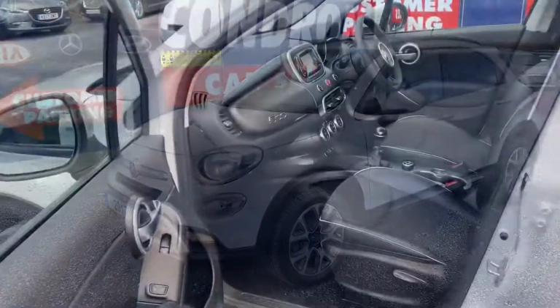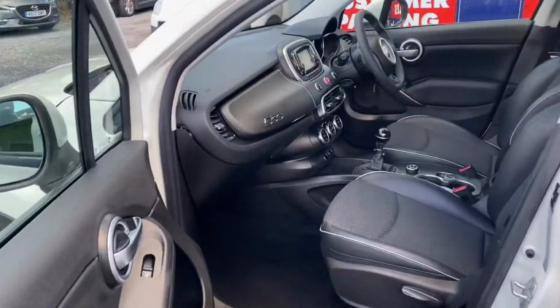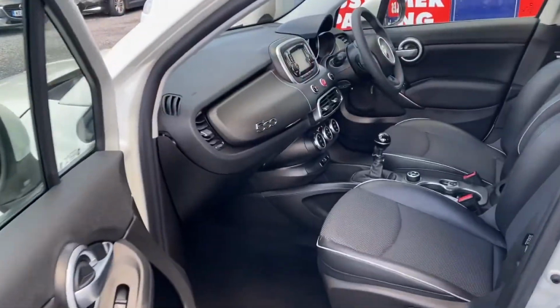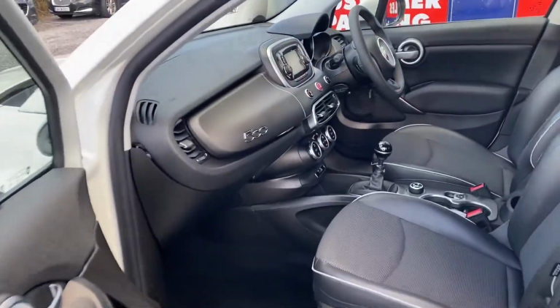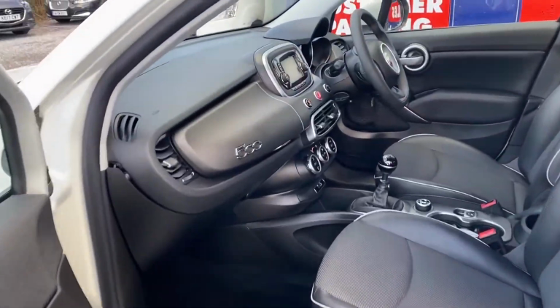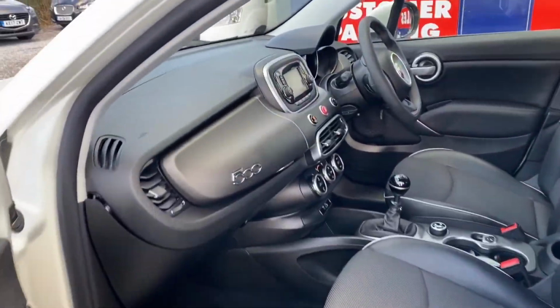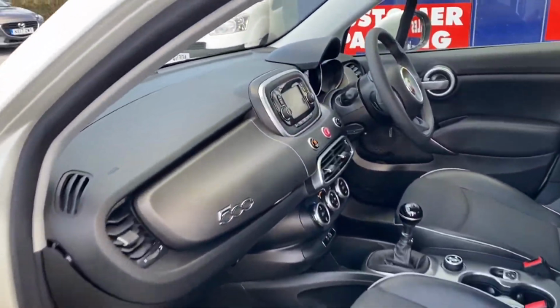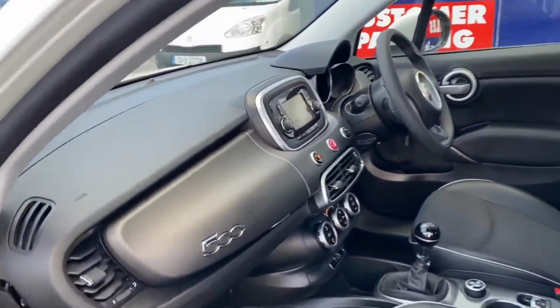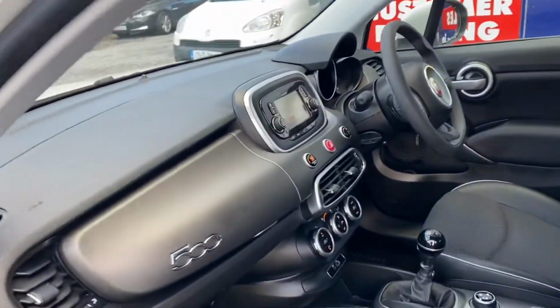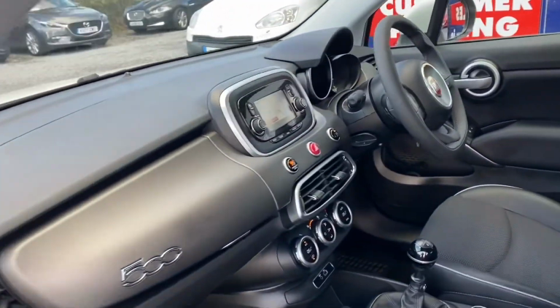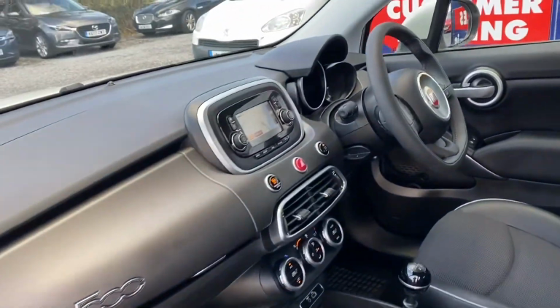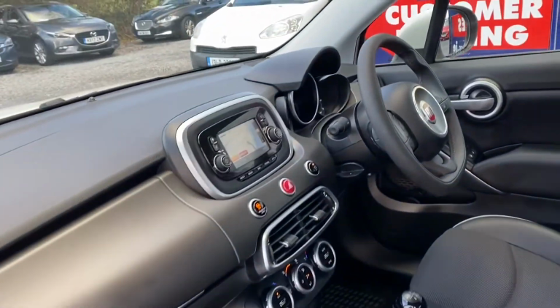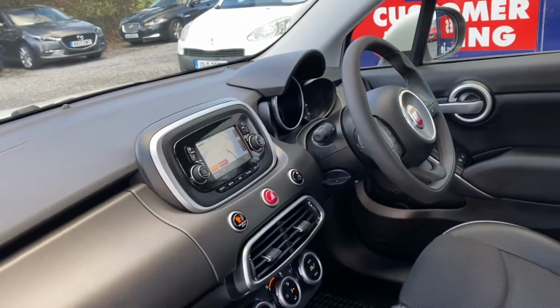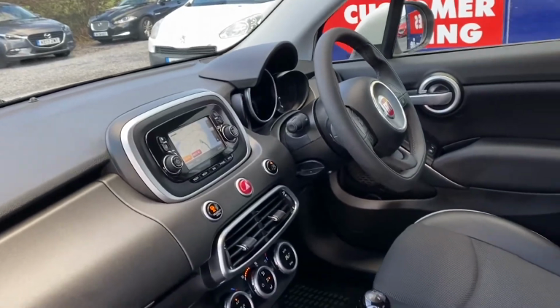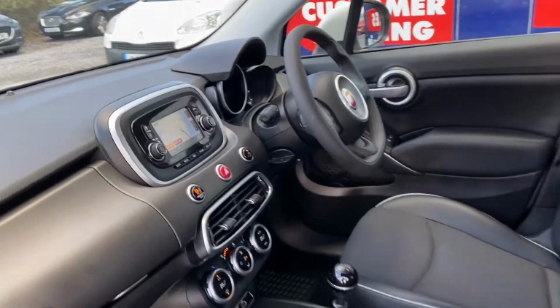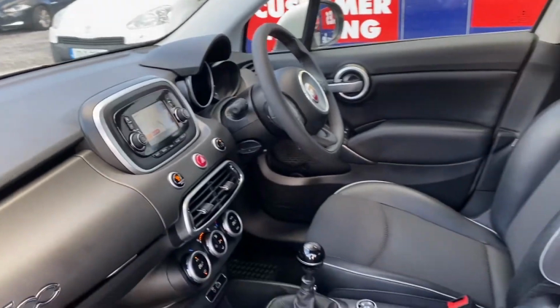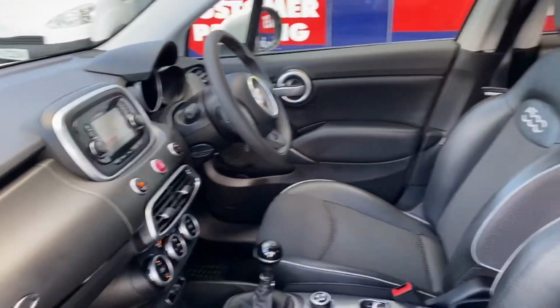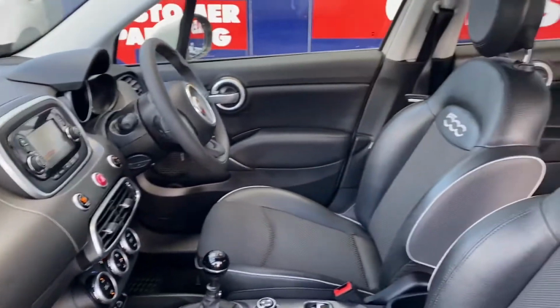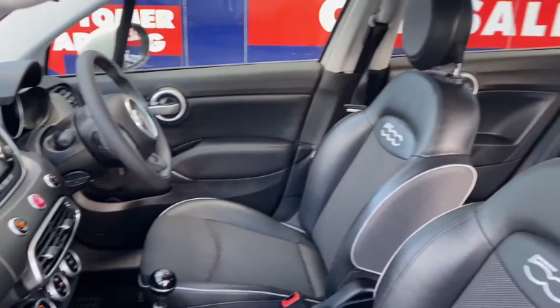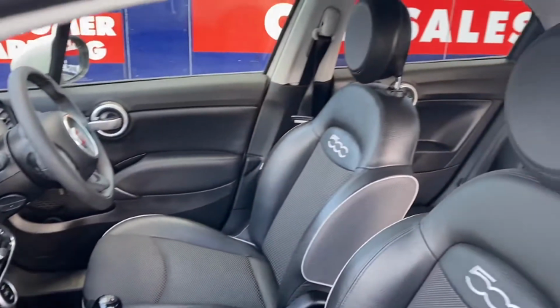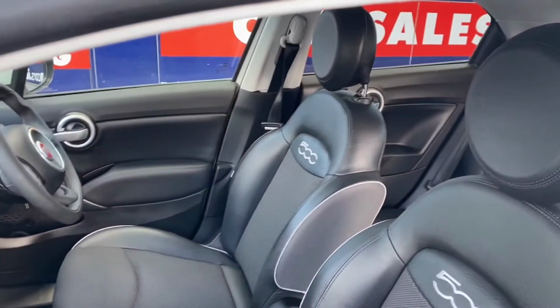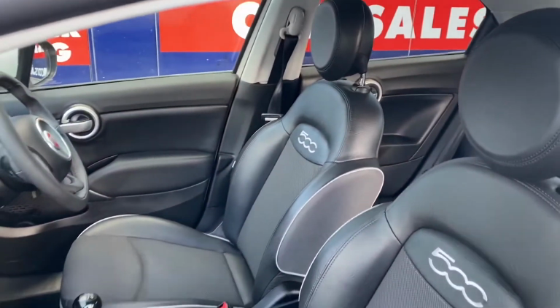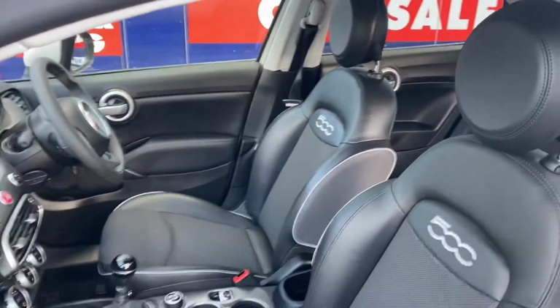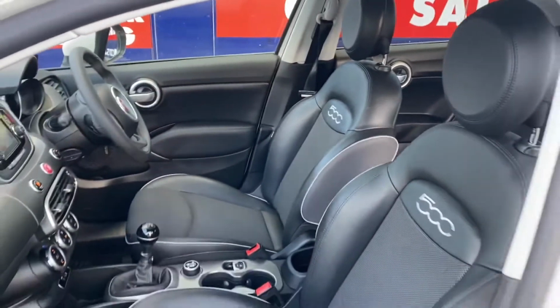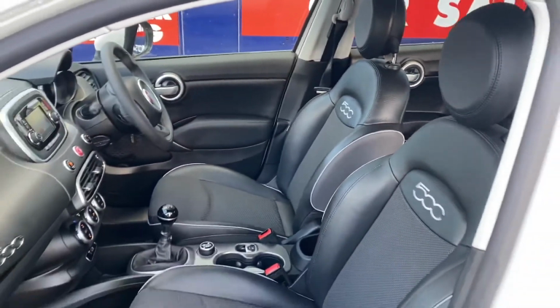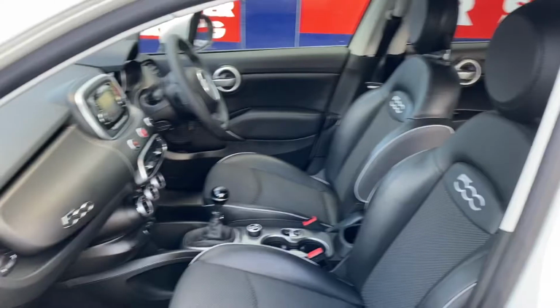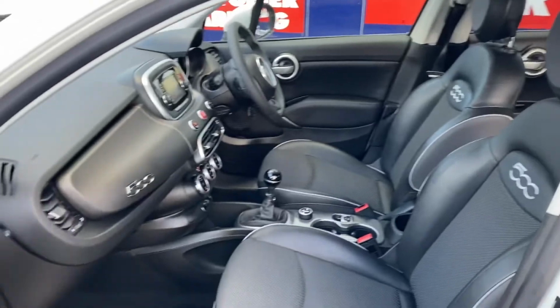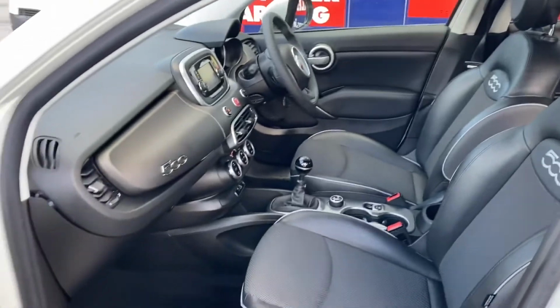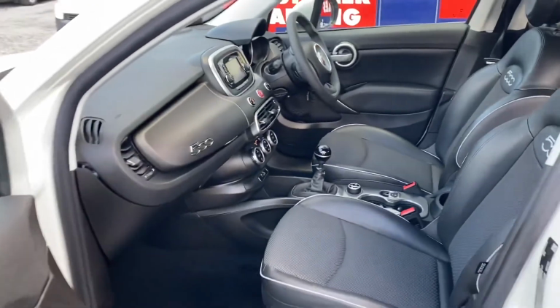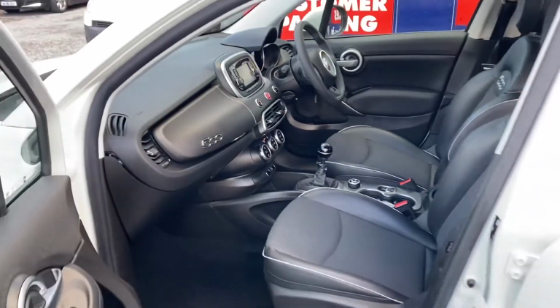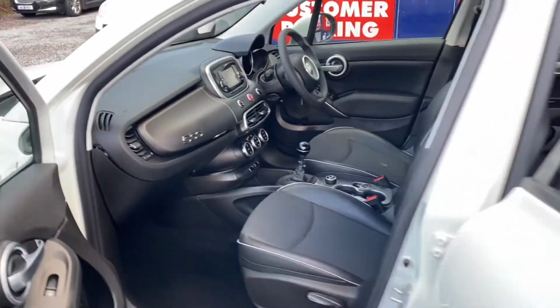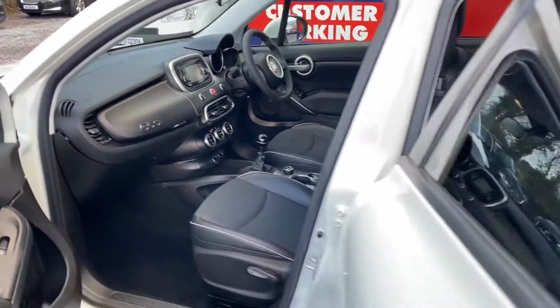A quick look at the interior: it has sat nav, Bluetooth, and cruise control on the steering wheel, electric windows all round, and Fiat 500 stitching on the seats.